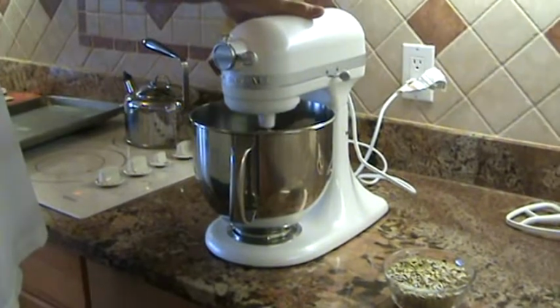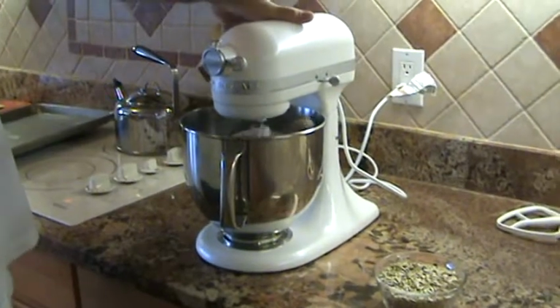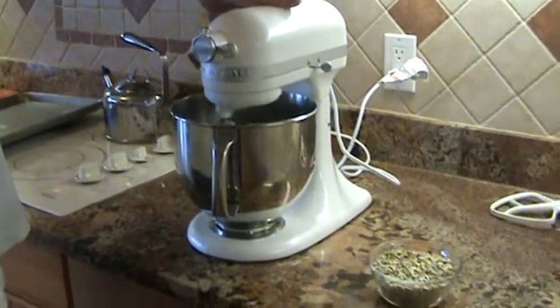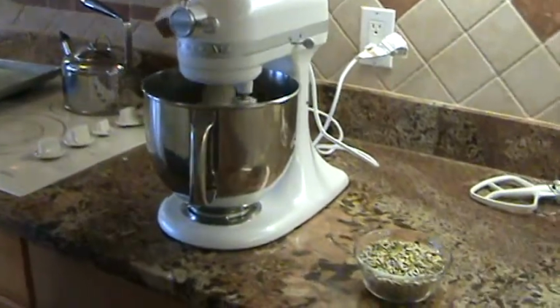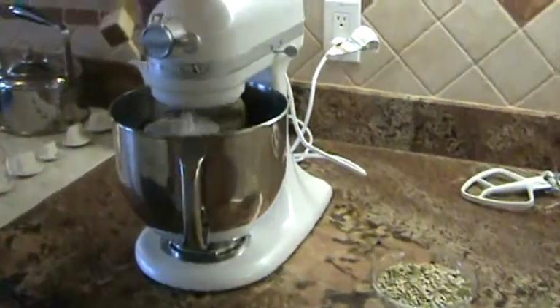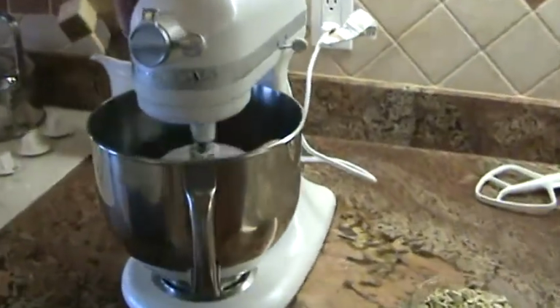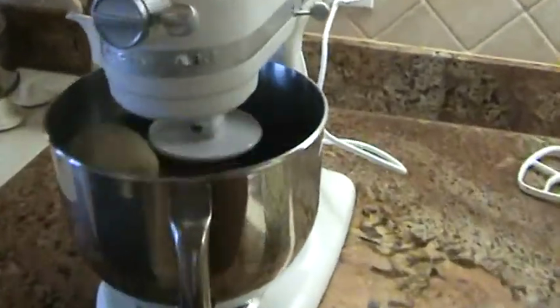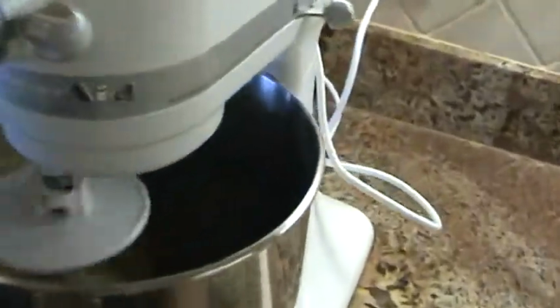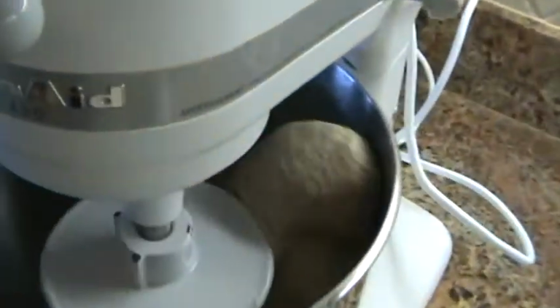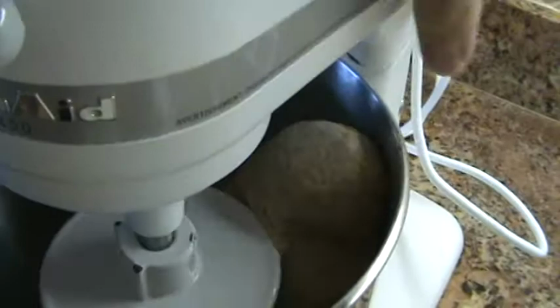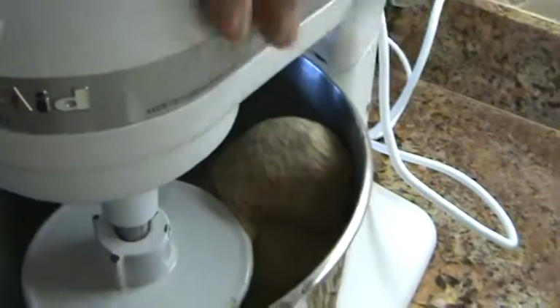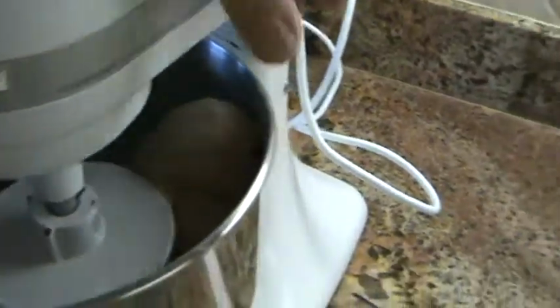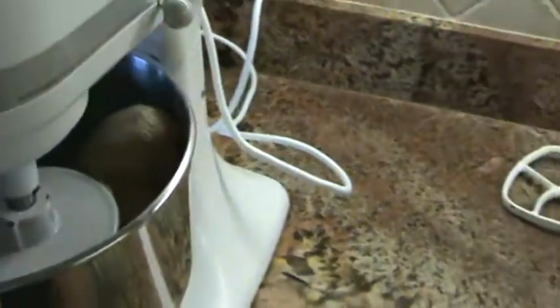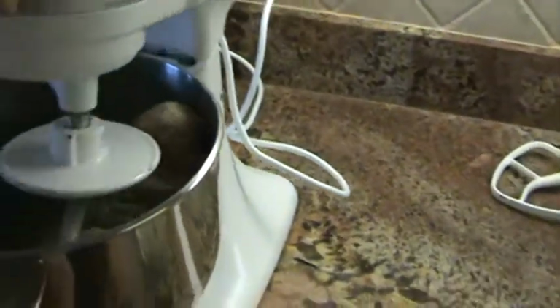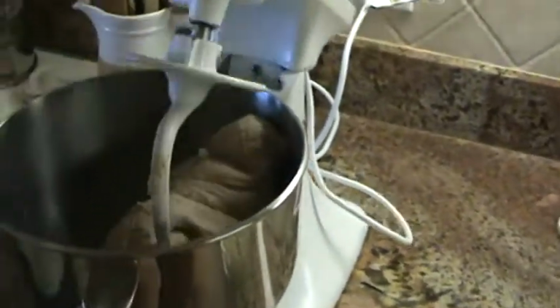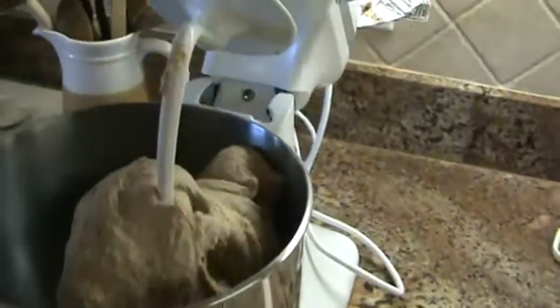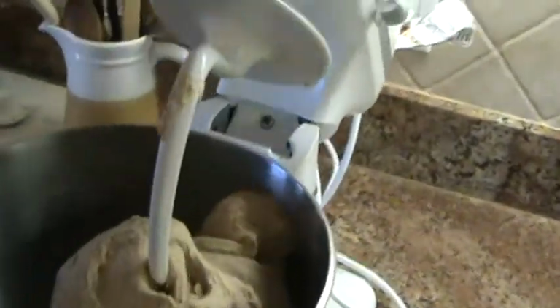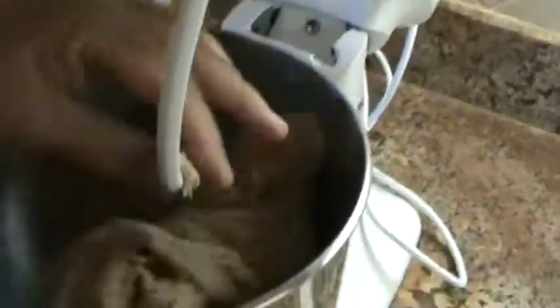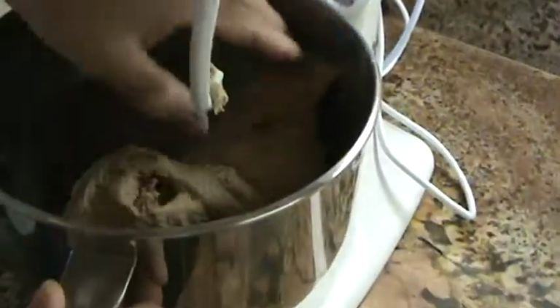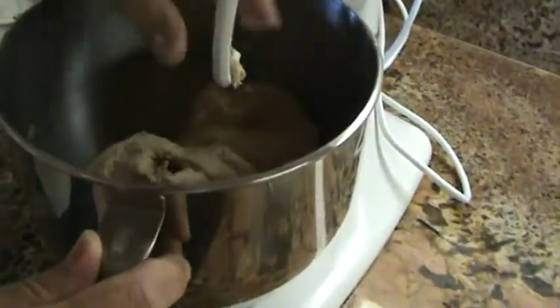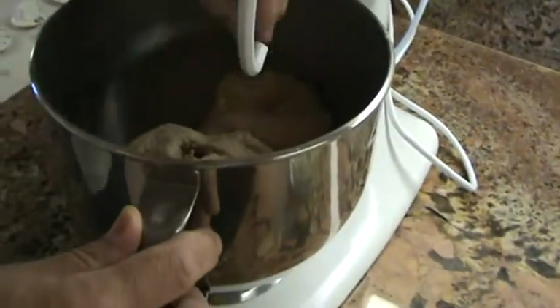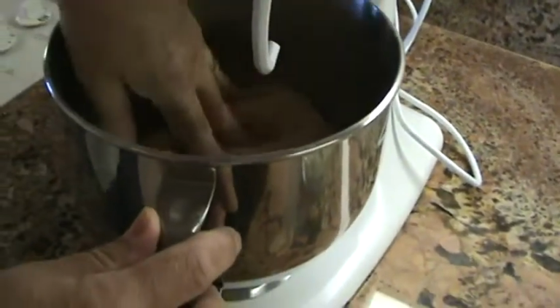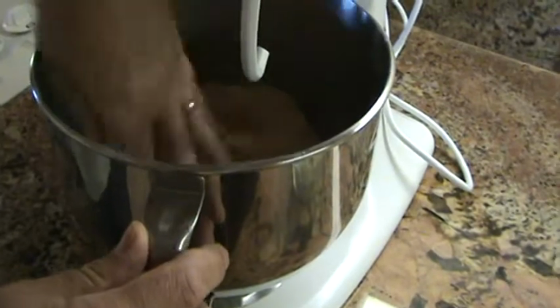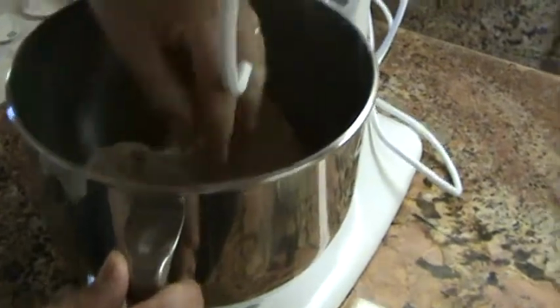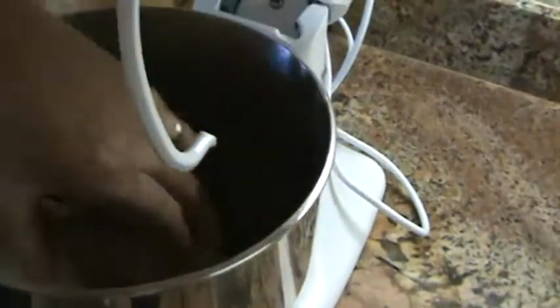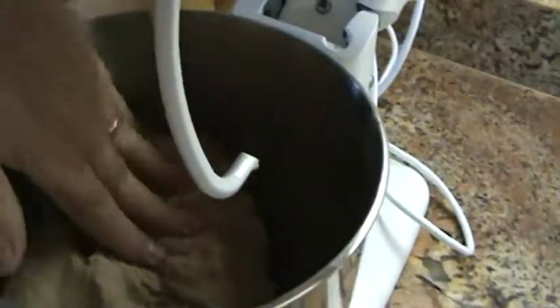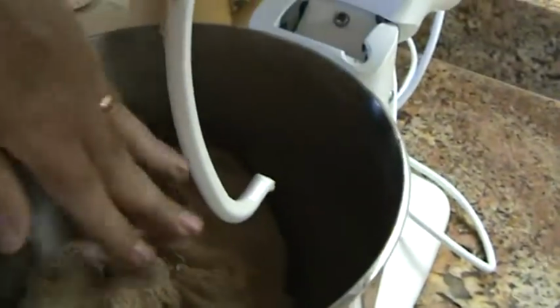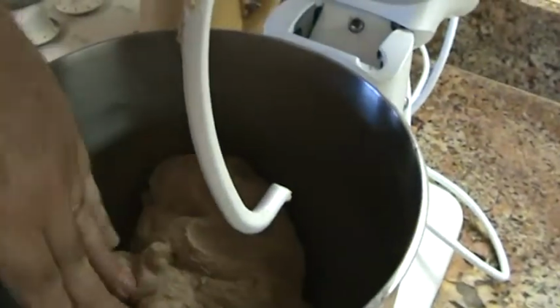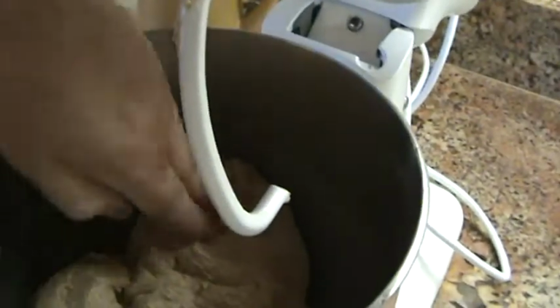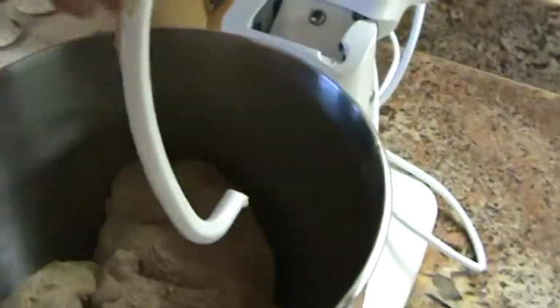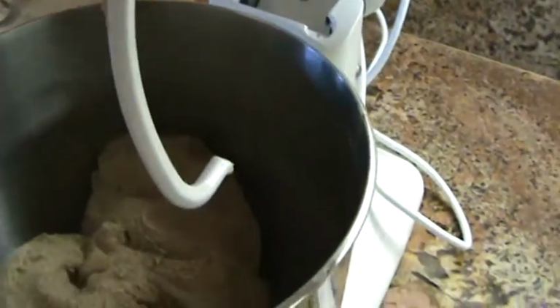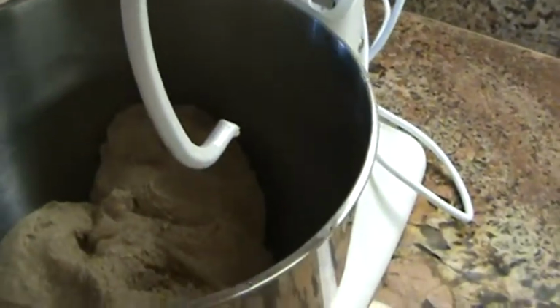Okay, this is what your dough is going to look like after about two minutes. It's going to be nice, well-mixed, no lumpiness to it.